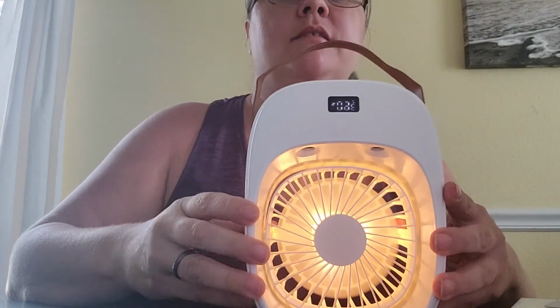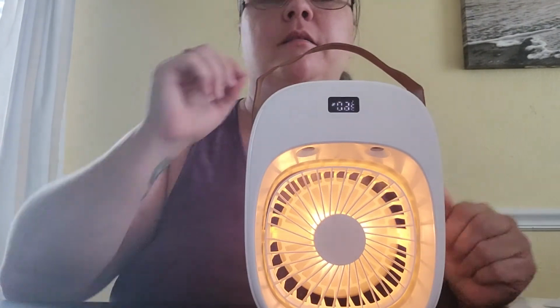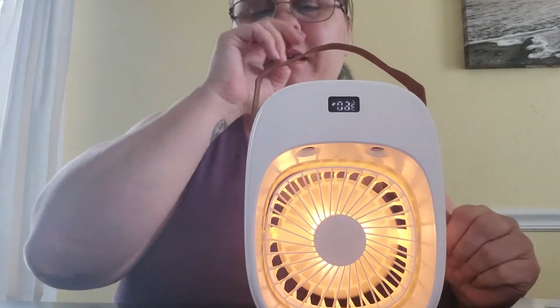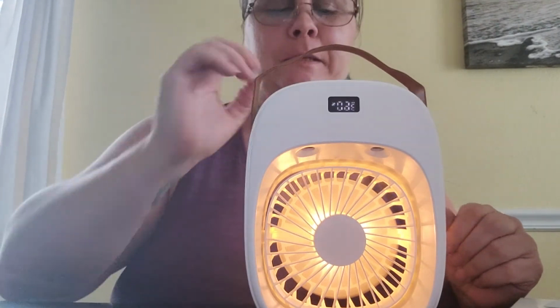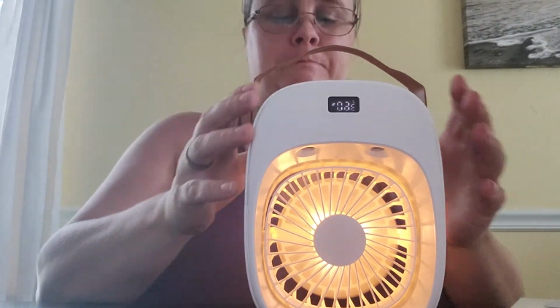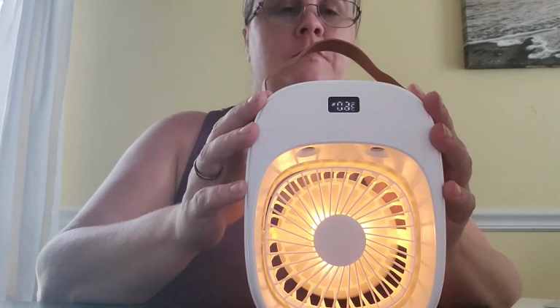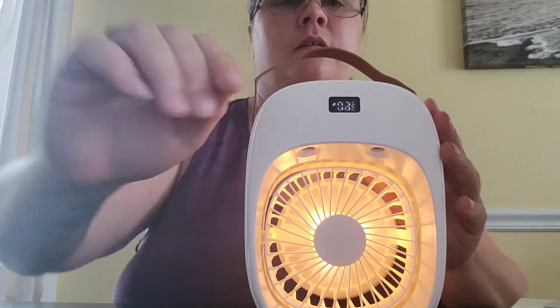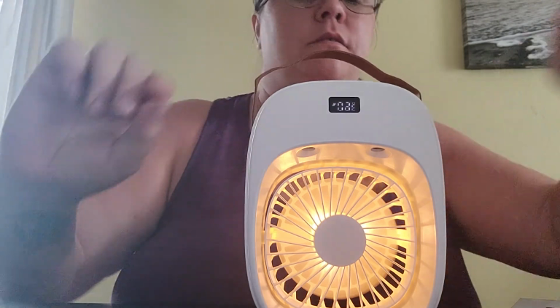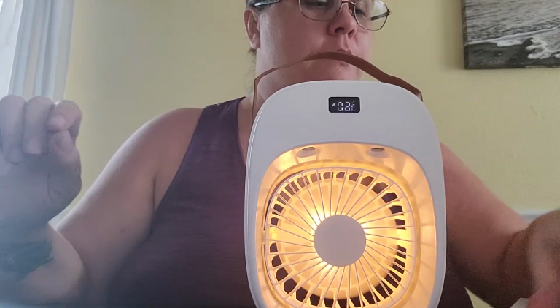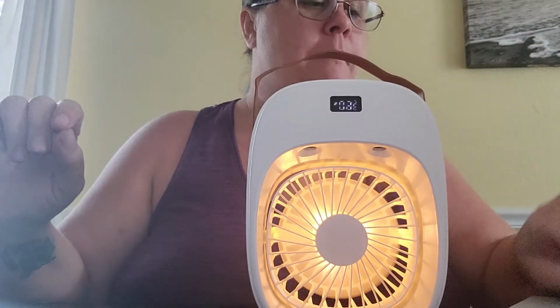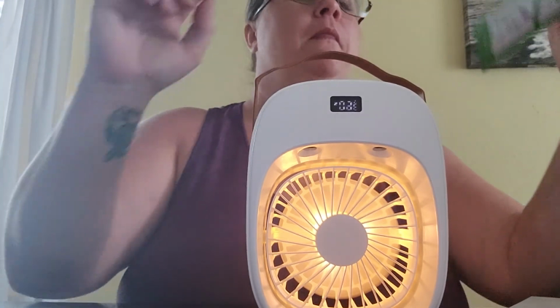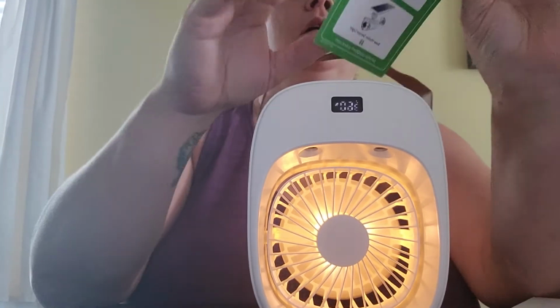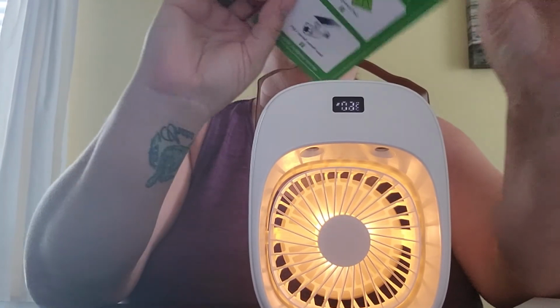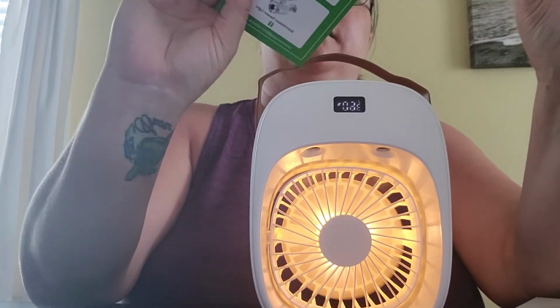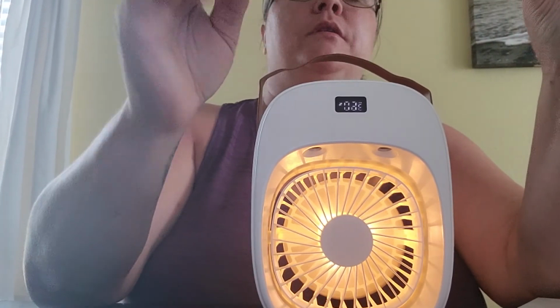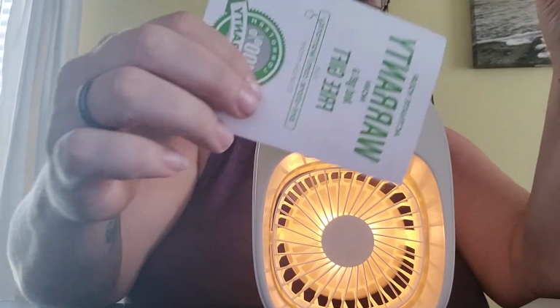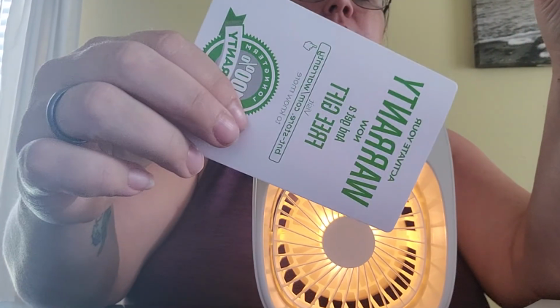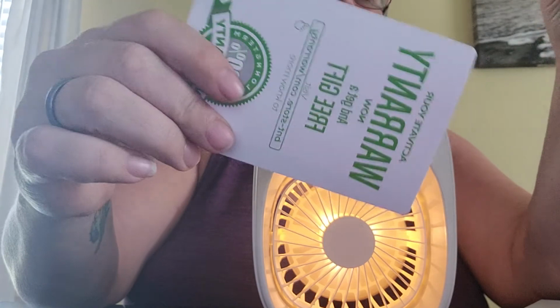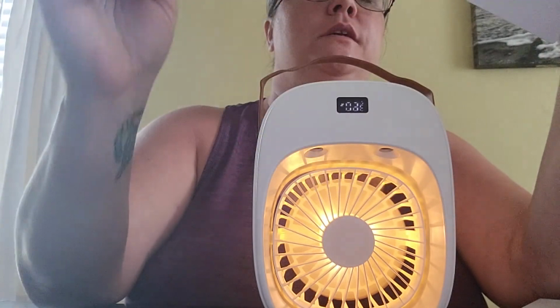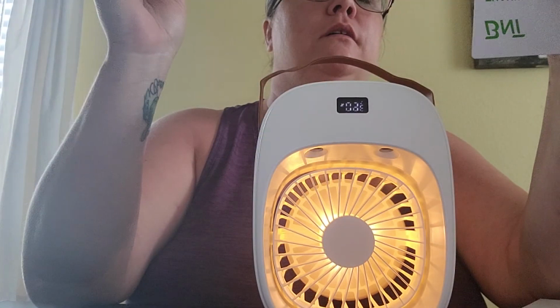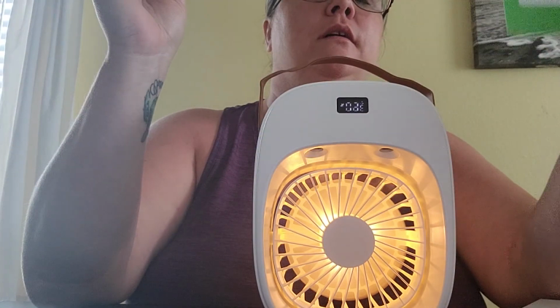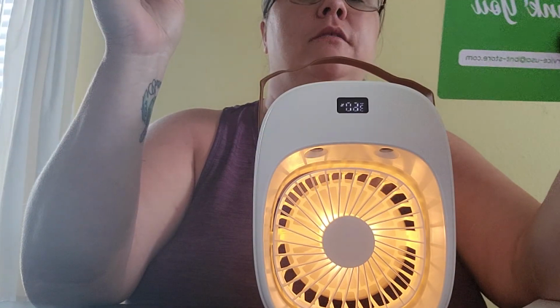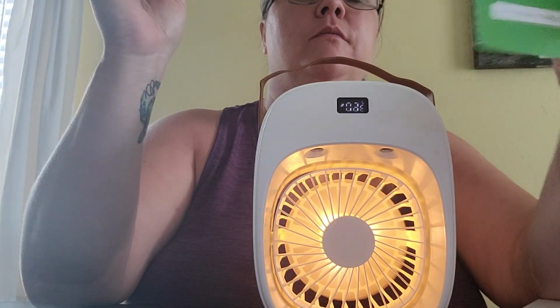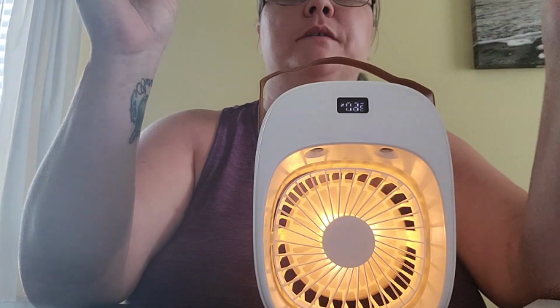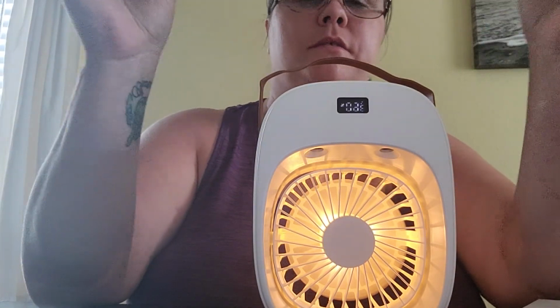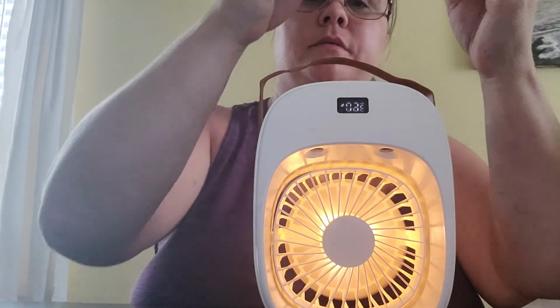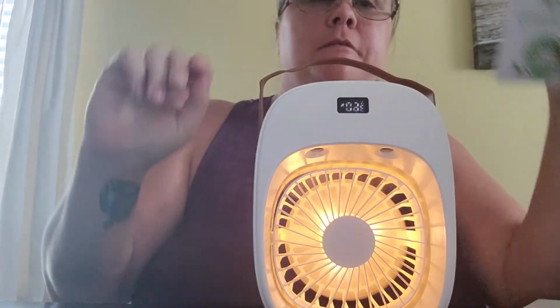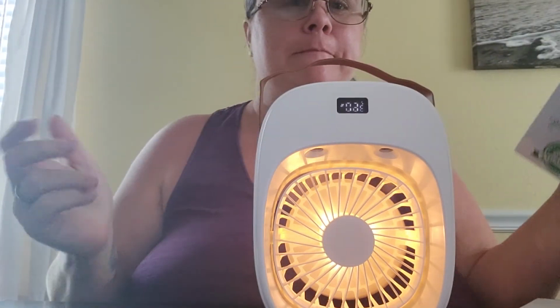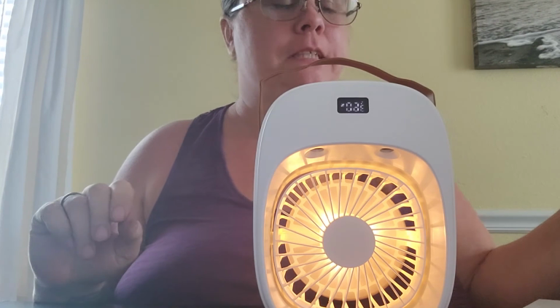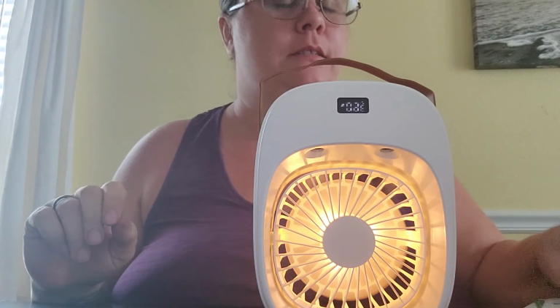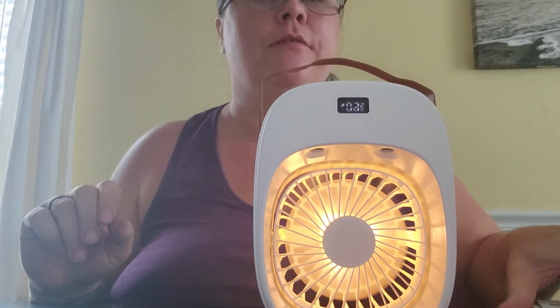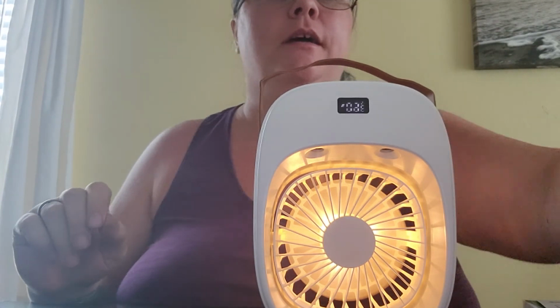It comes with an activation warranty card and a thank you card with the website. So that's it, thank you for looking, guys.